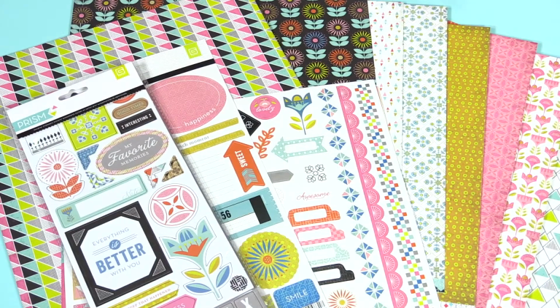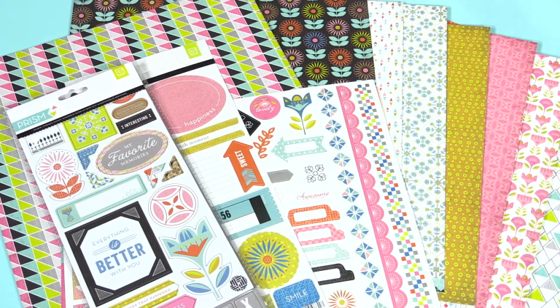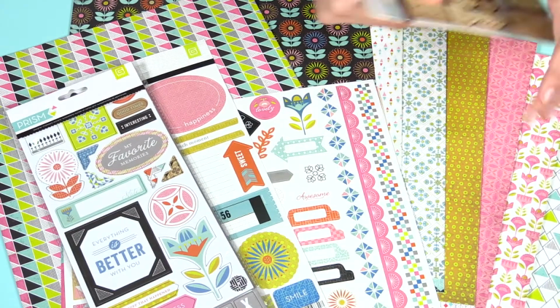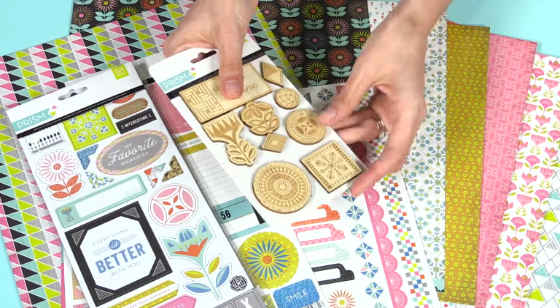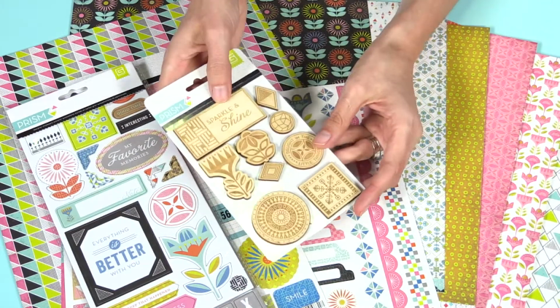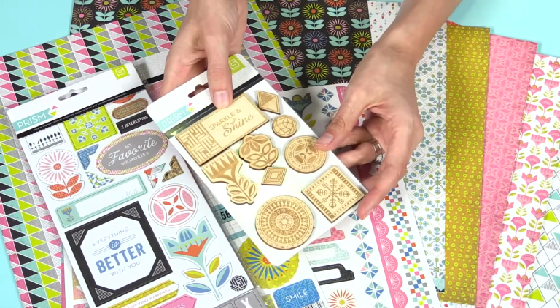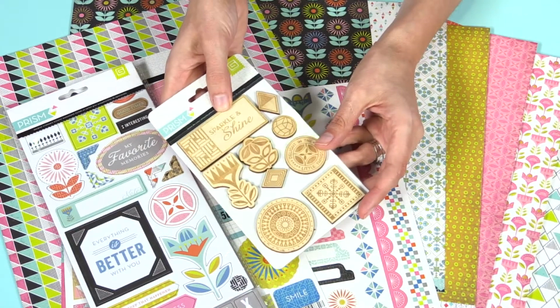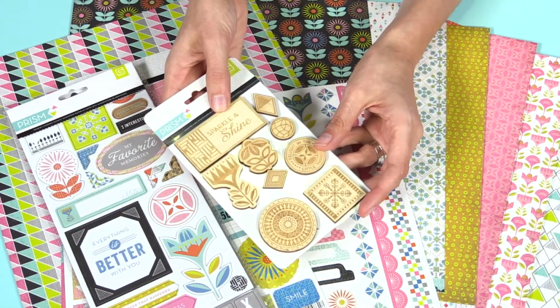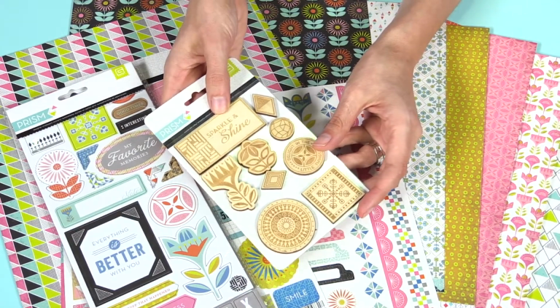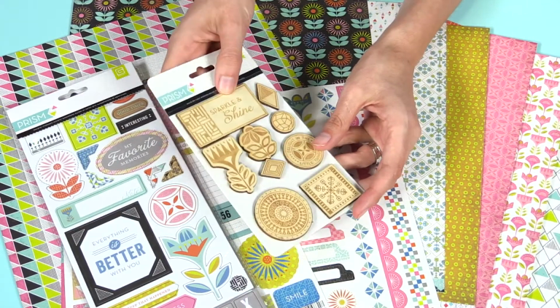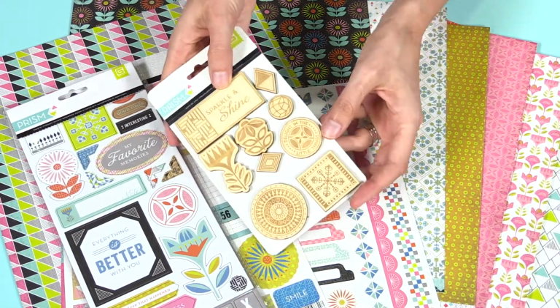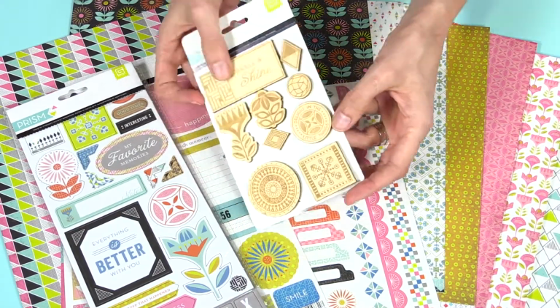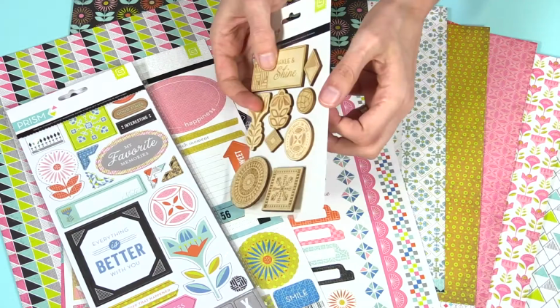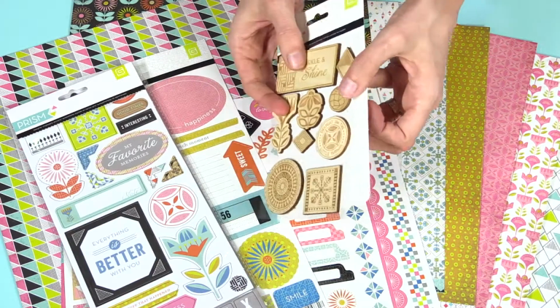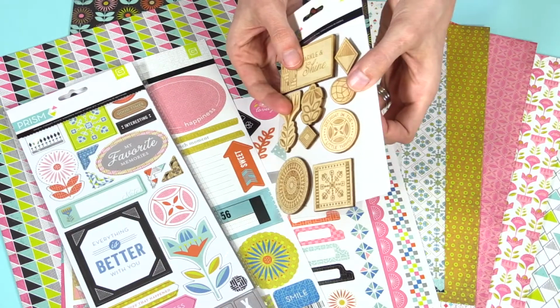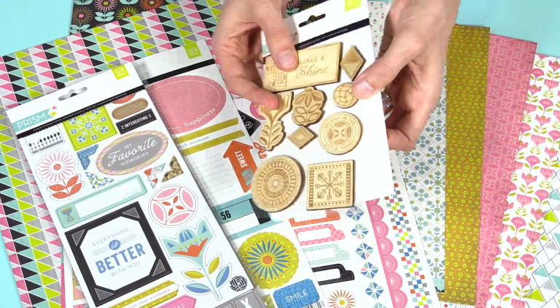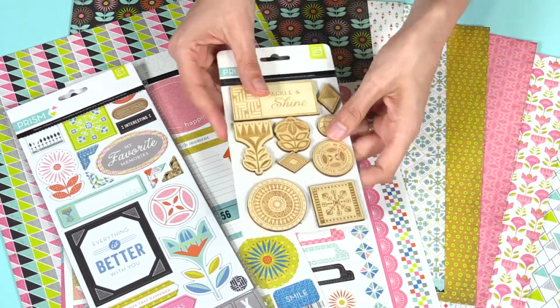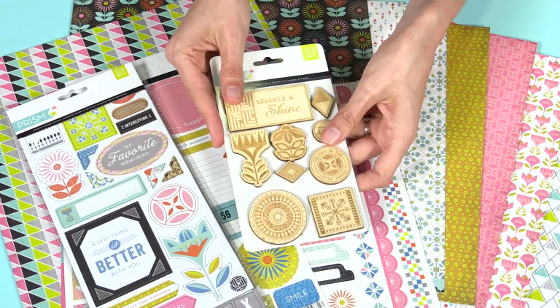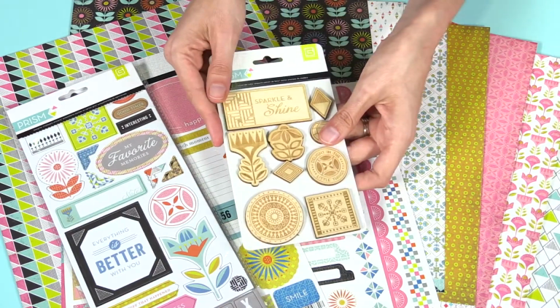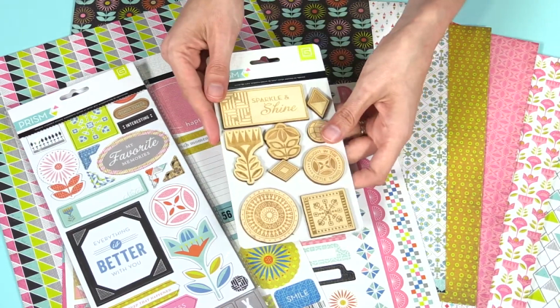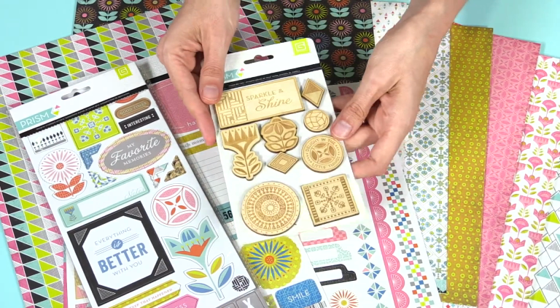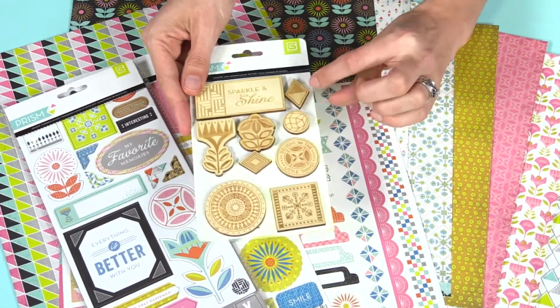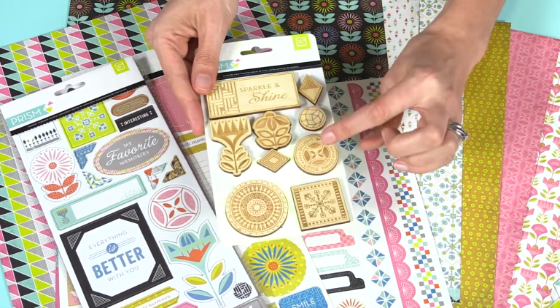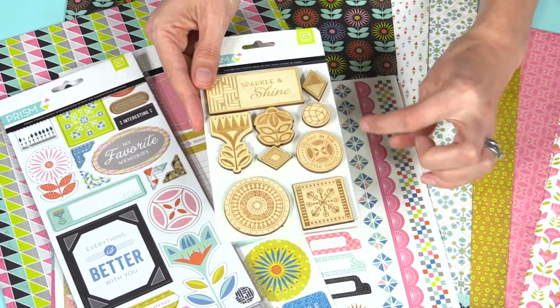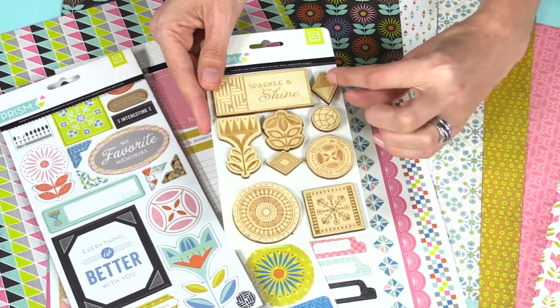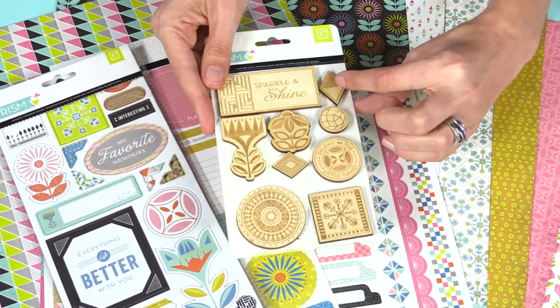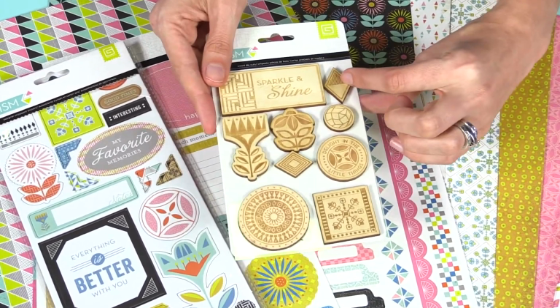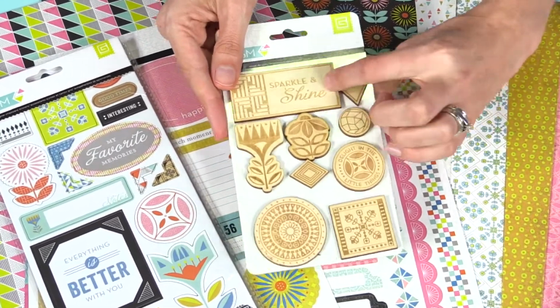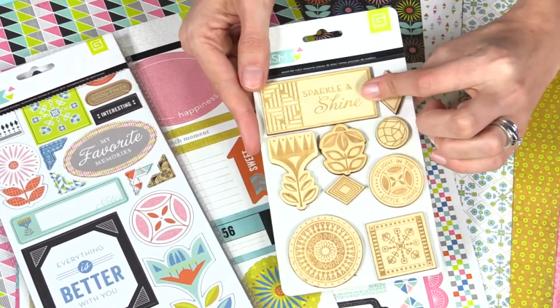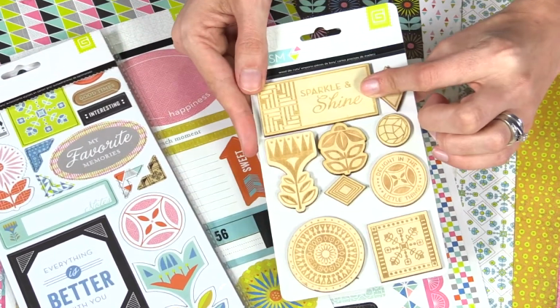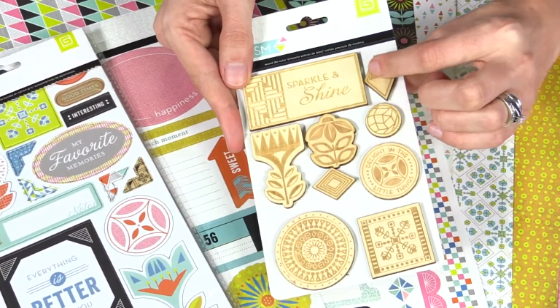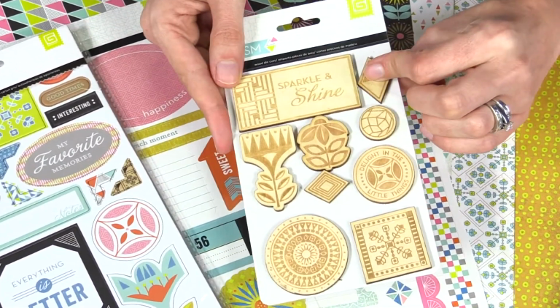I love these wood elements. They're quite thick — thicker than most on the market right now. They feature fun little designs that will go great with the paper. I love this one; it says 'sparkle and shine.'